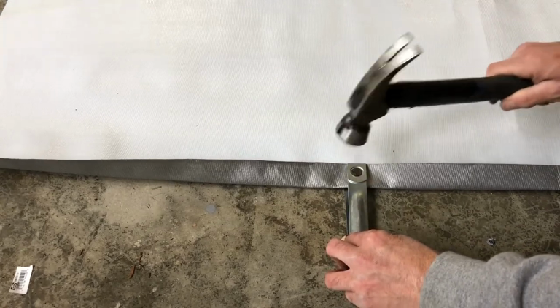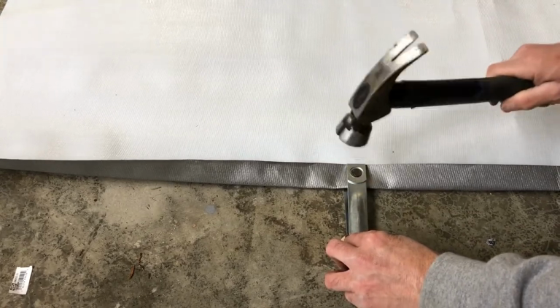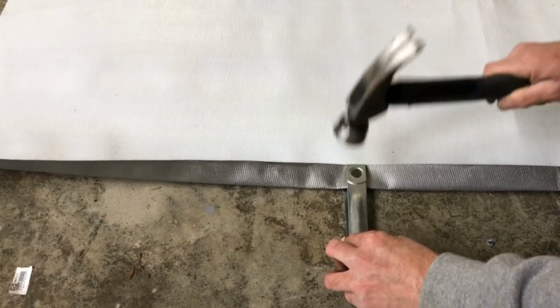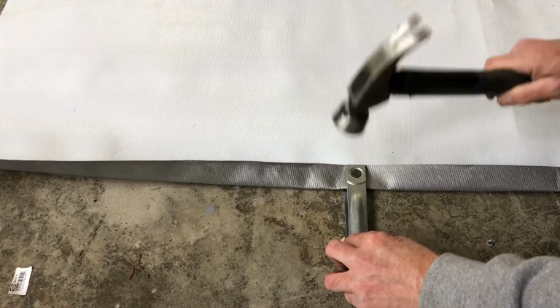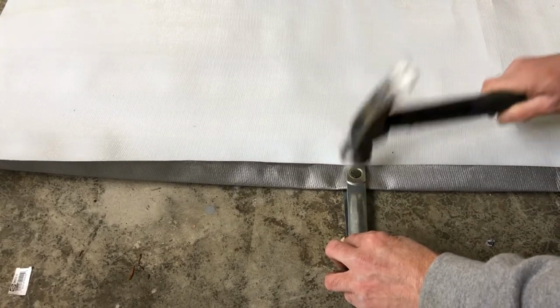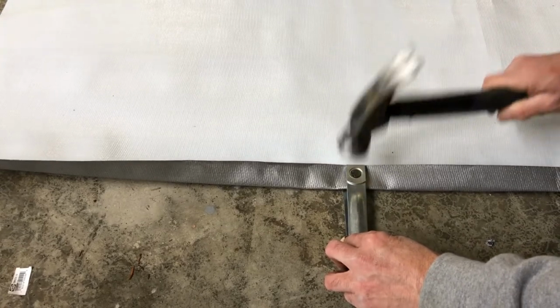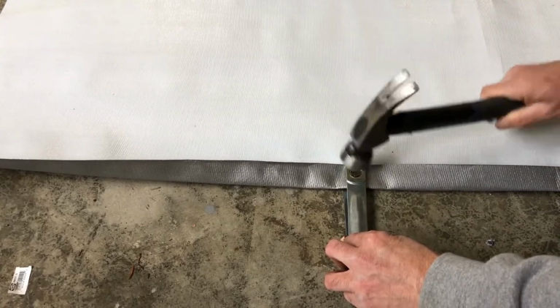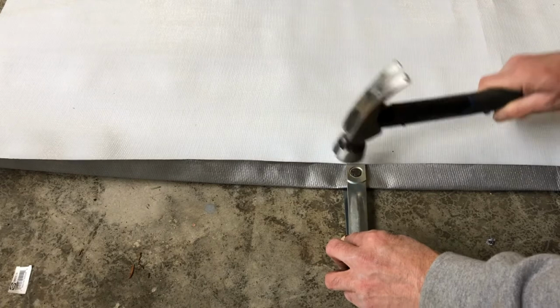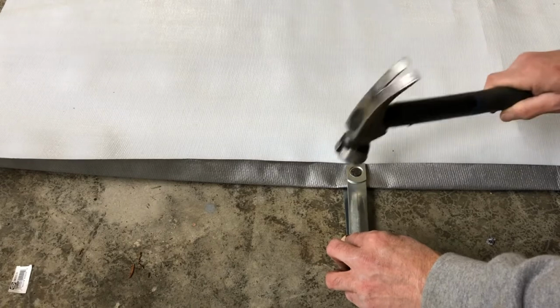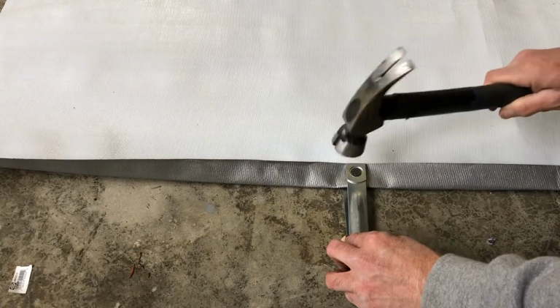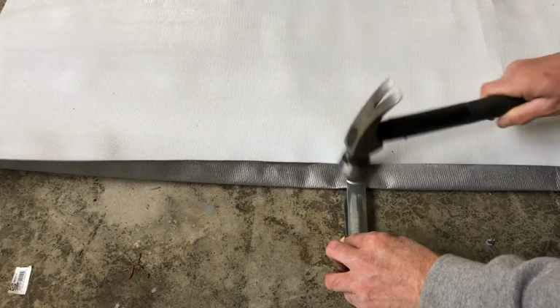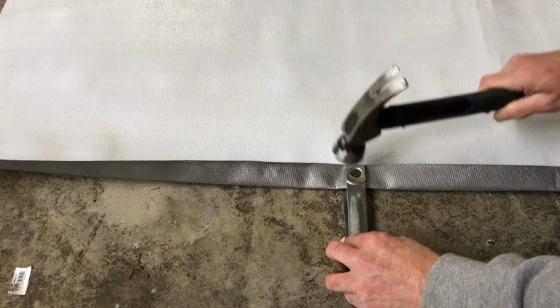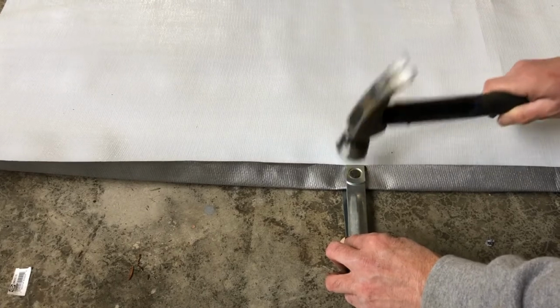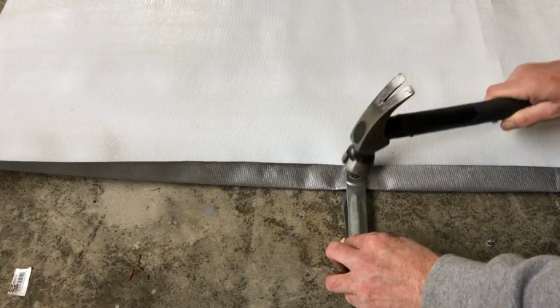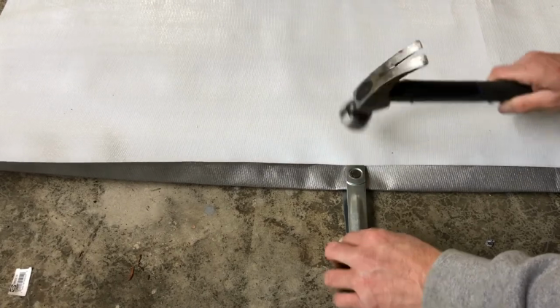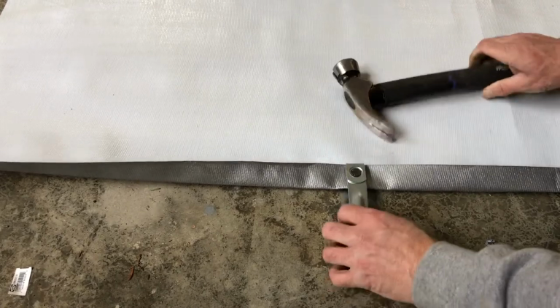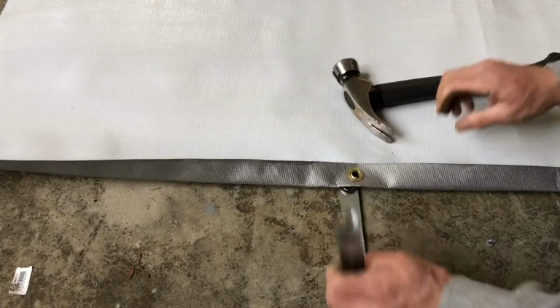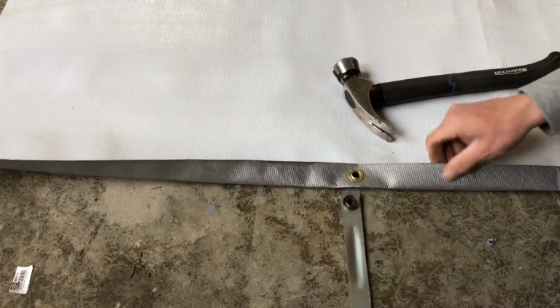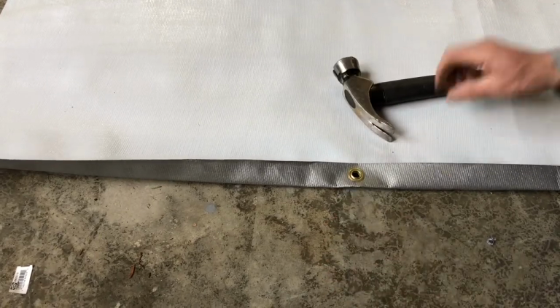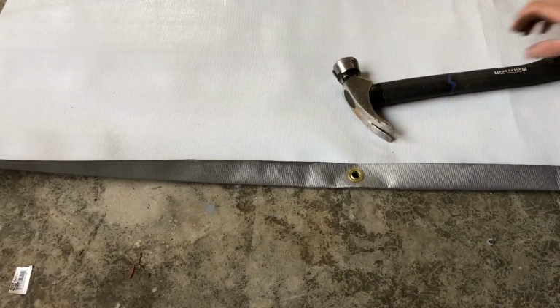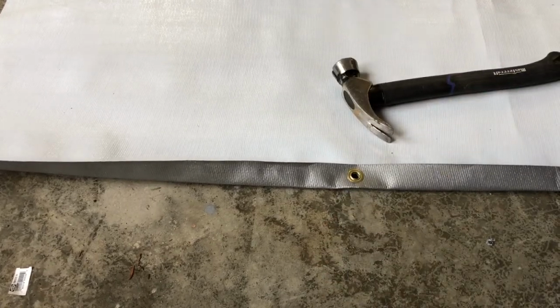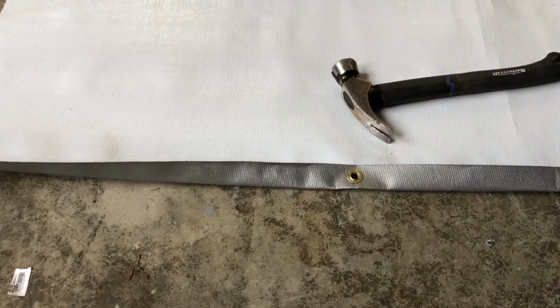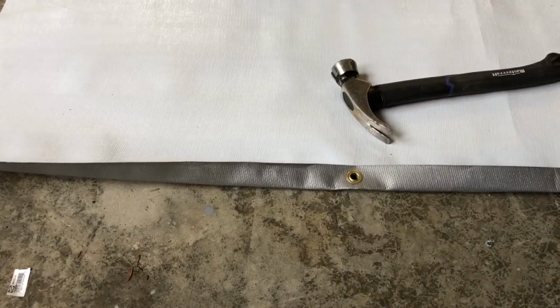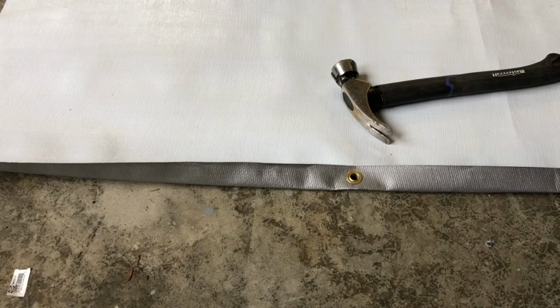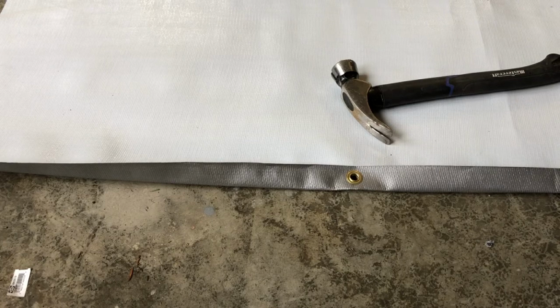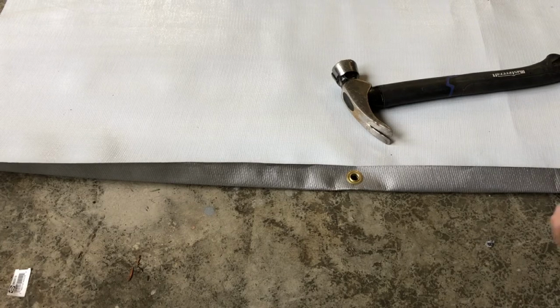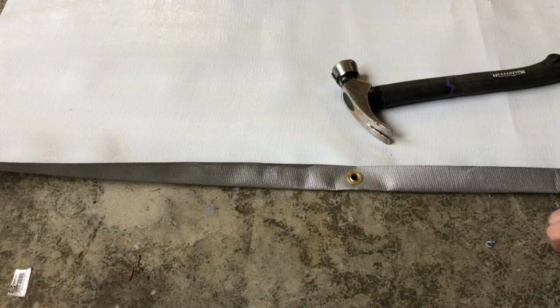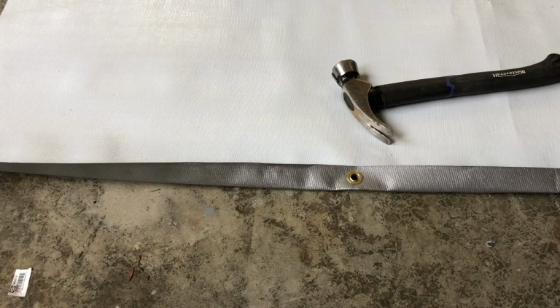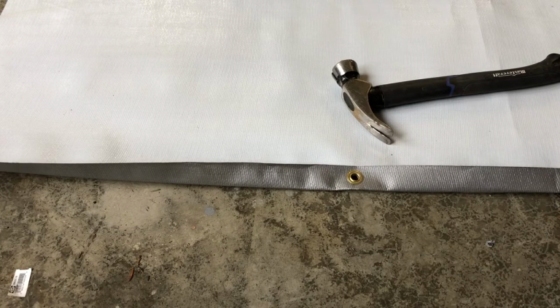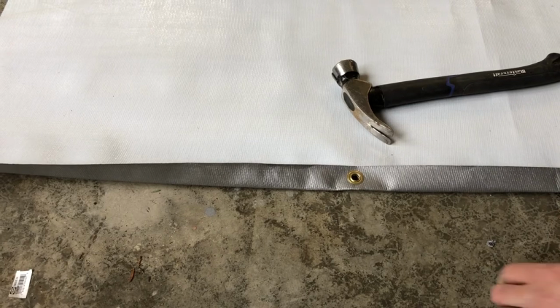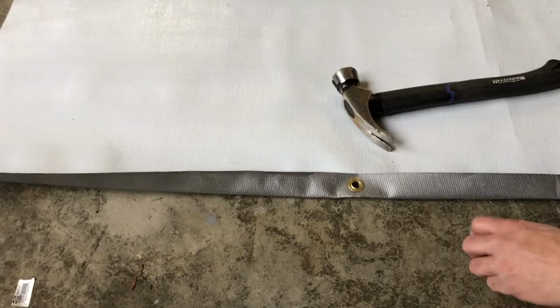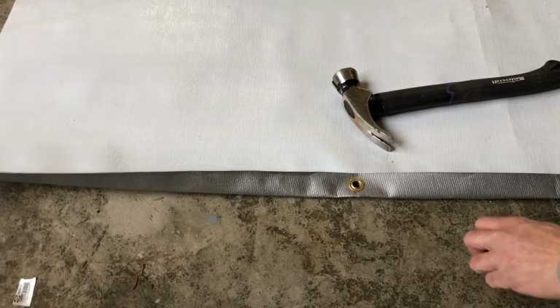You don't have to tap very hard, just evenly — and that's how you do that. Thanks for watching.